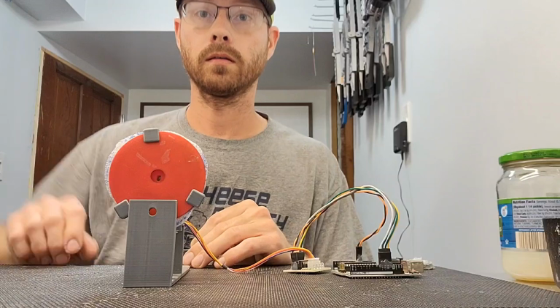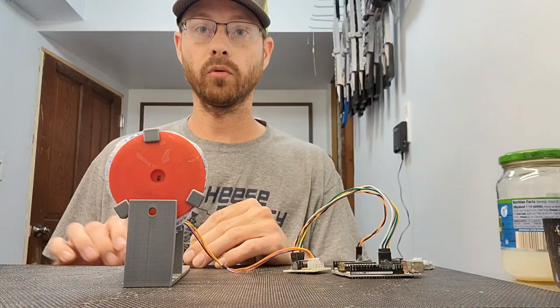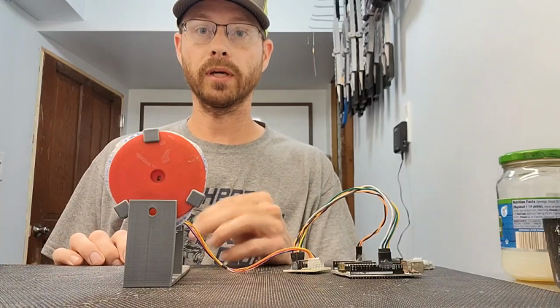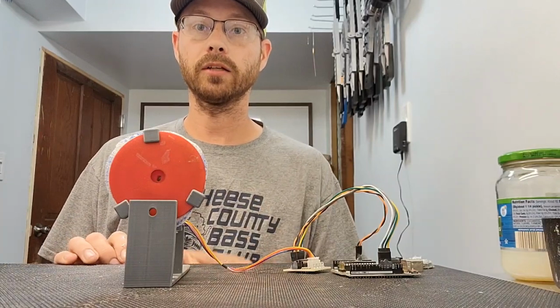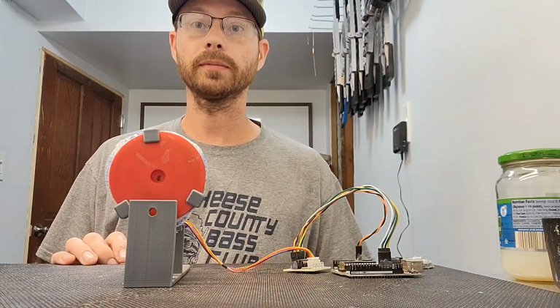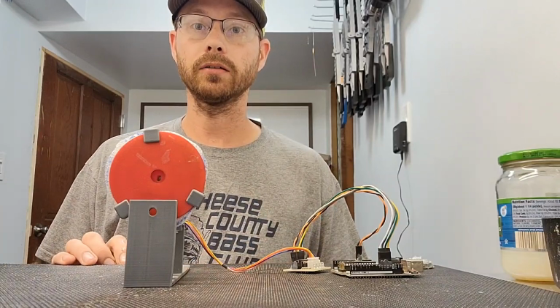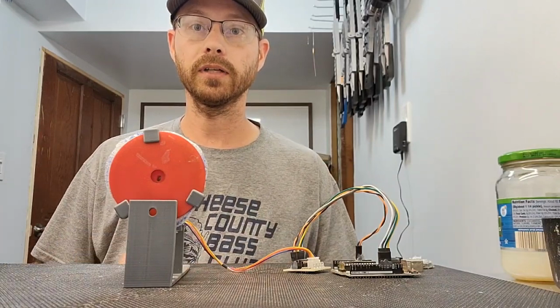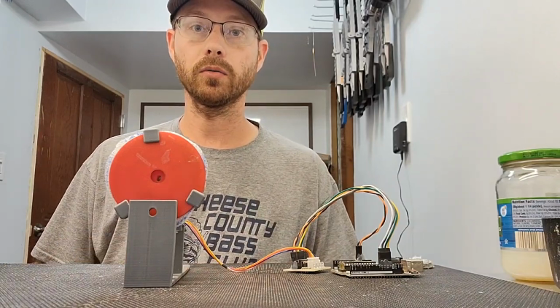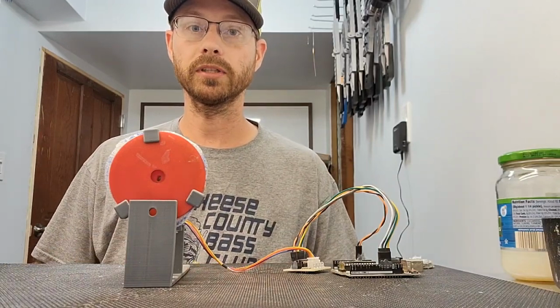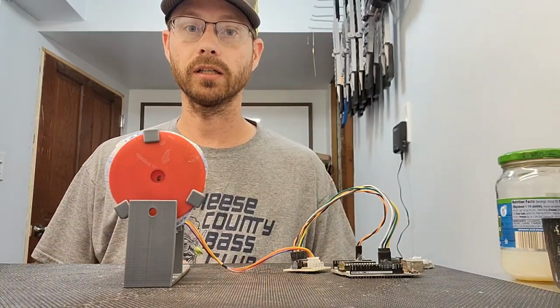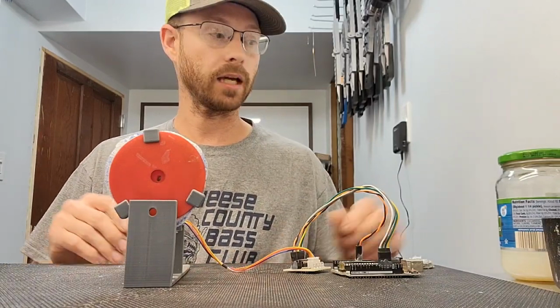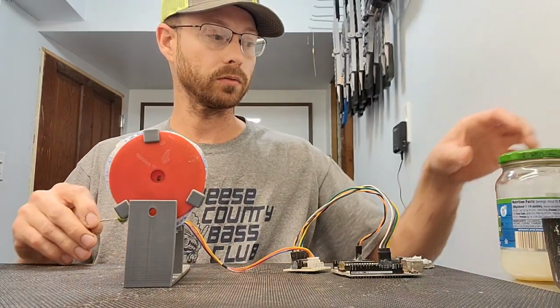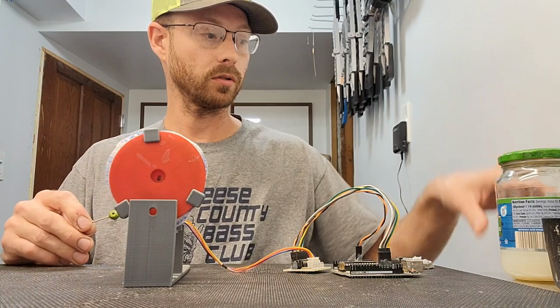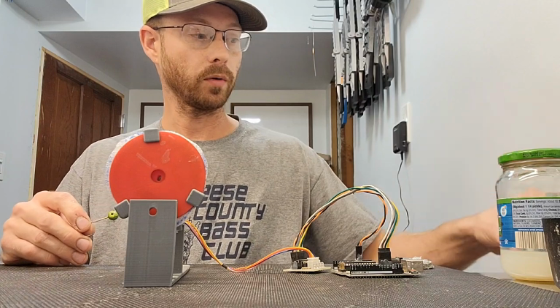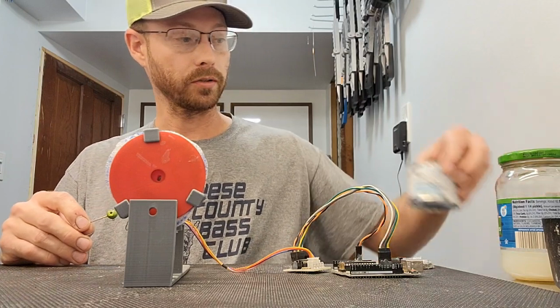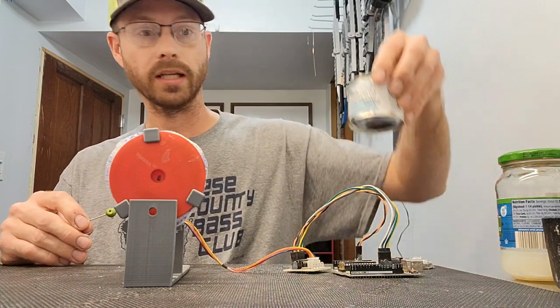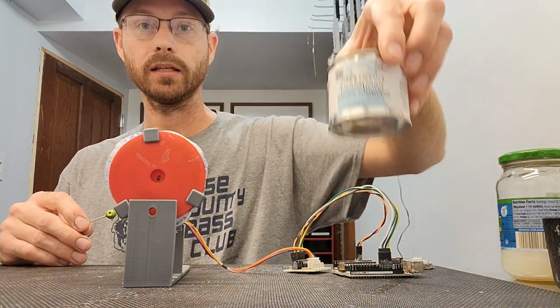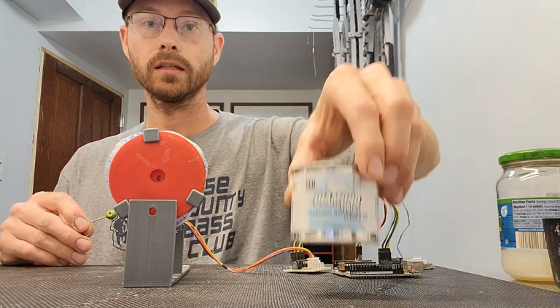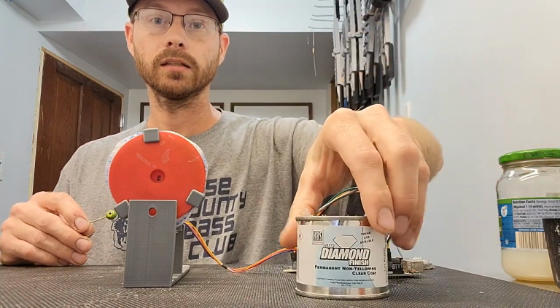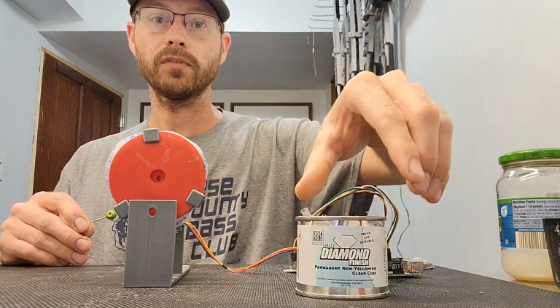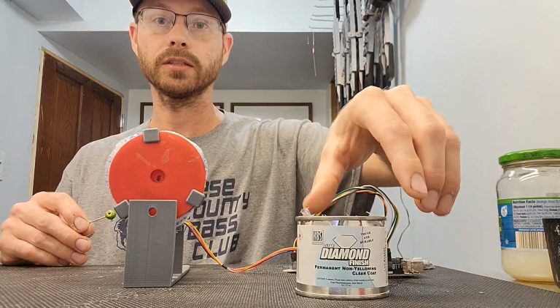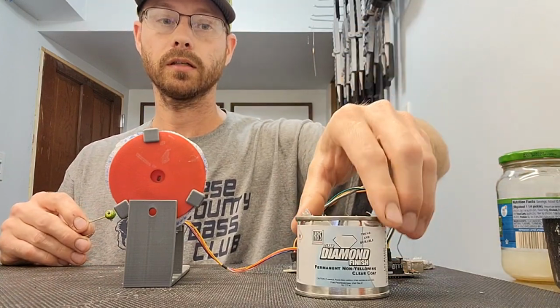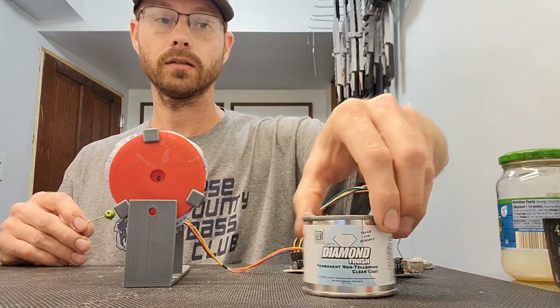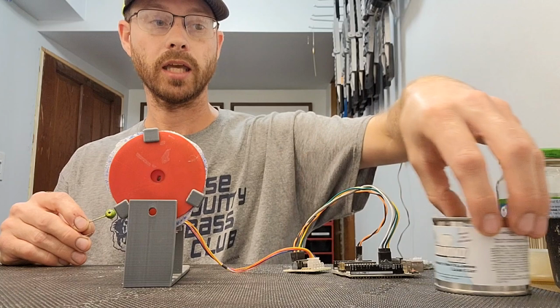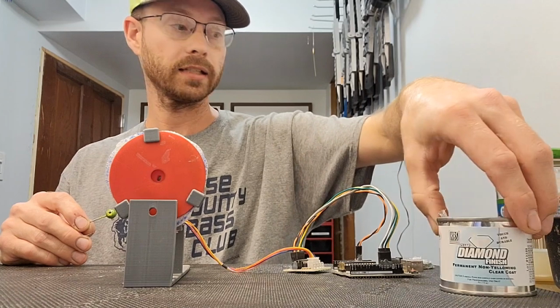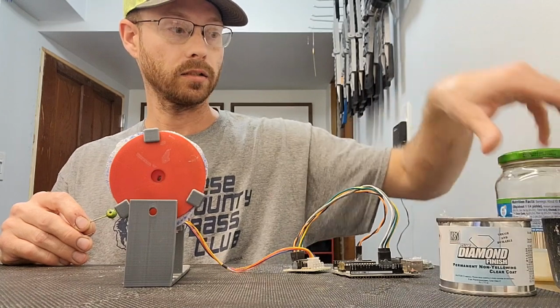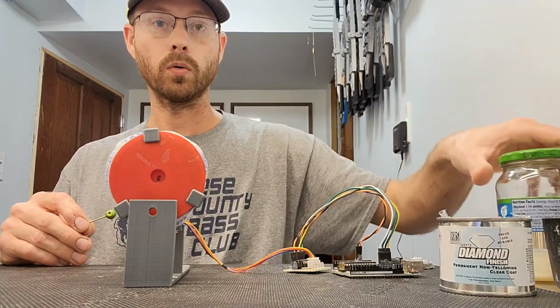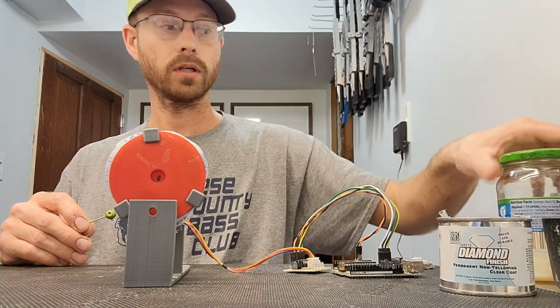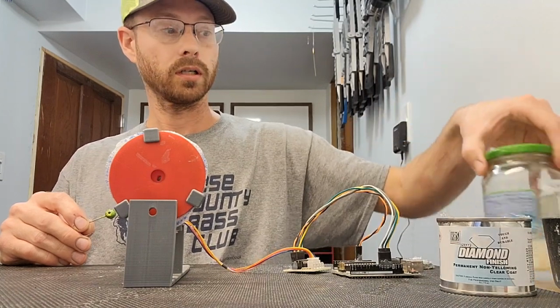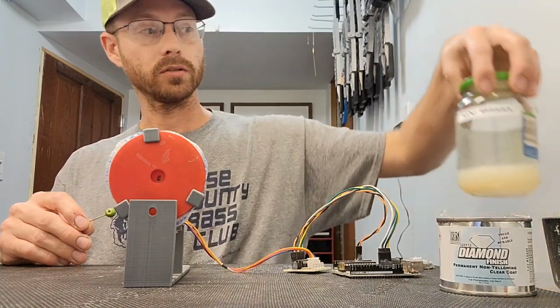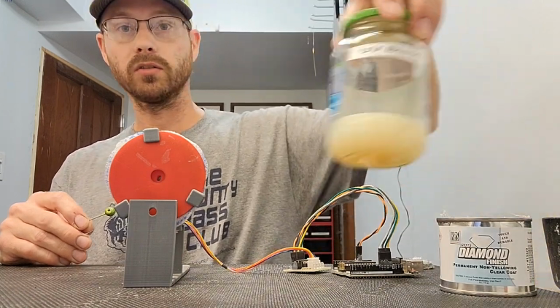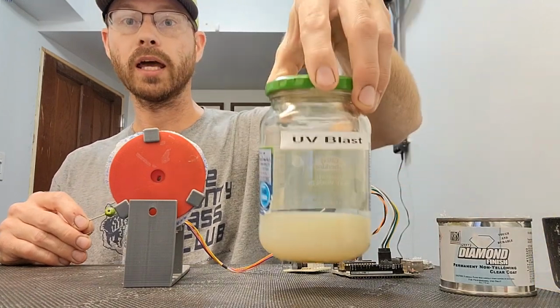Hi everyone, welcome back to my channel, Relapse Tackle. In this video we're going to be talking top coat. So whether you're using a diamond finish, KBS, or you're using a UV blast.